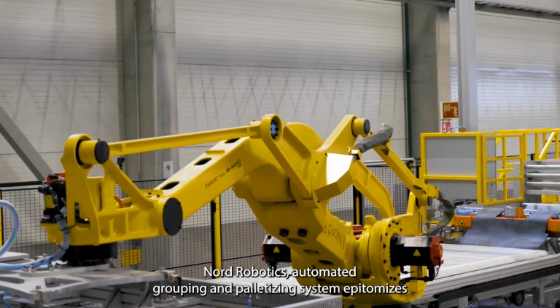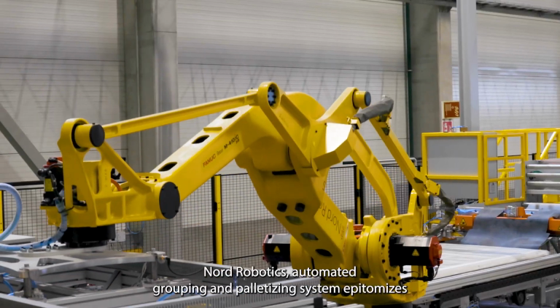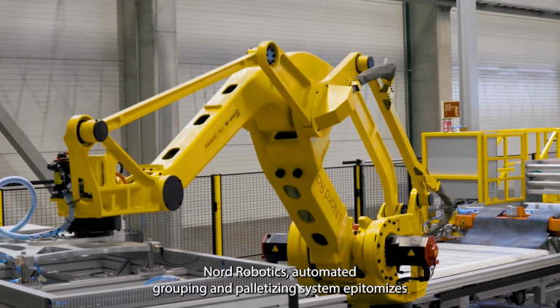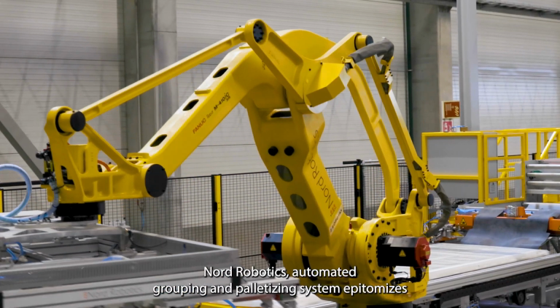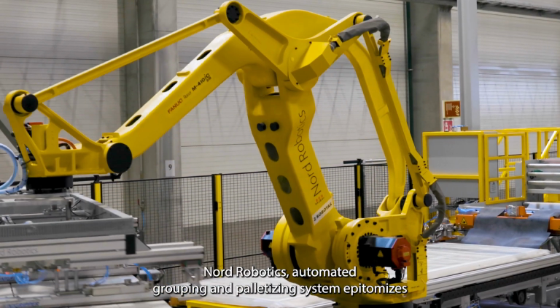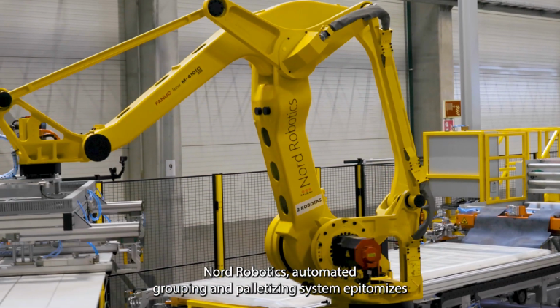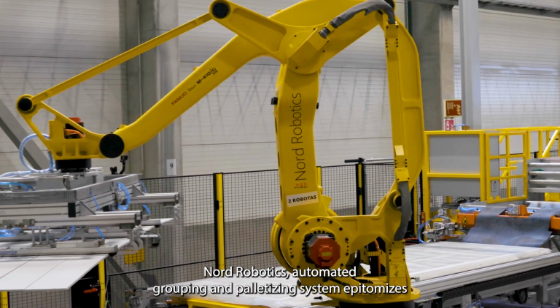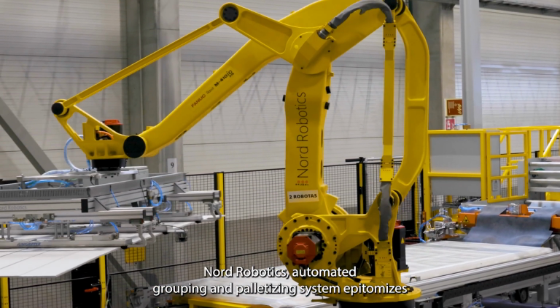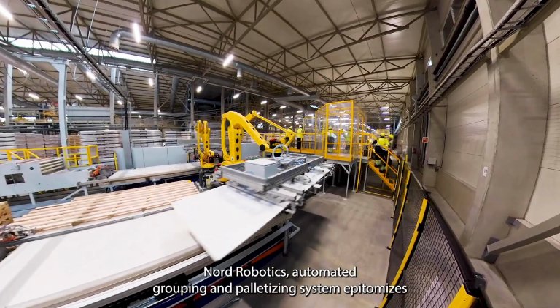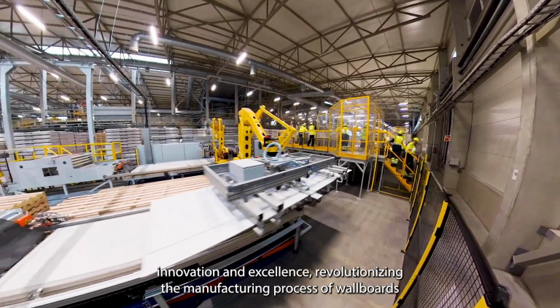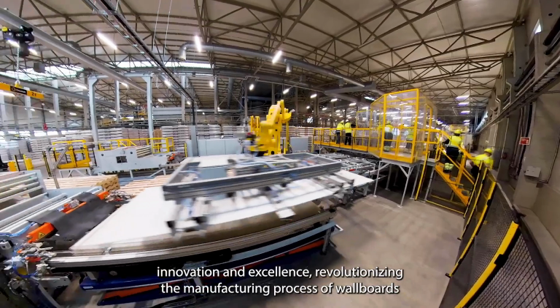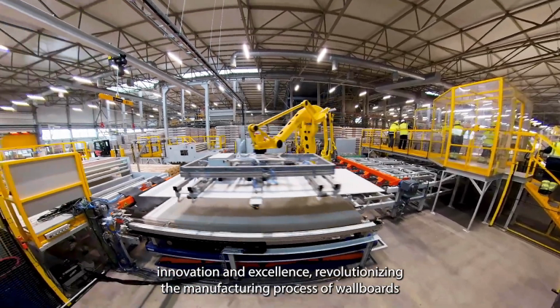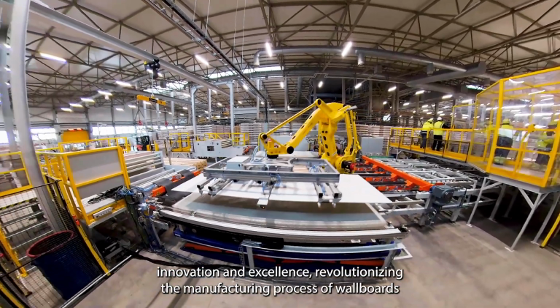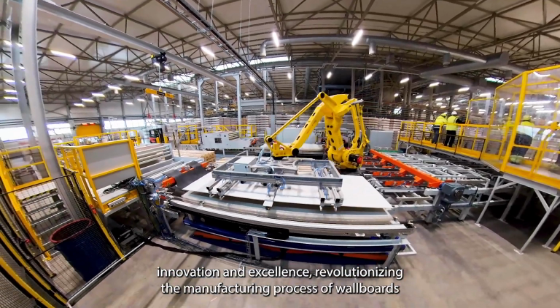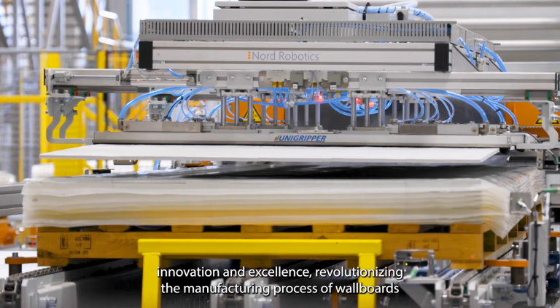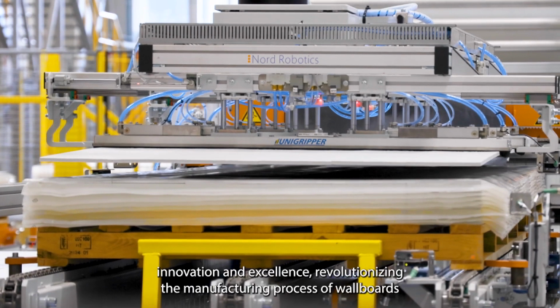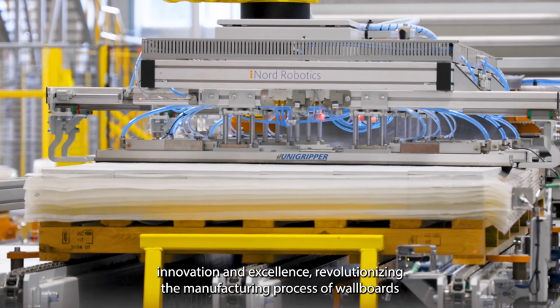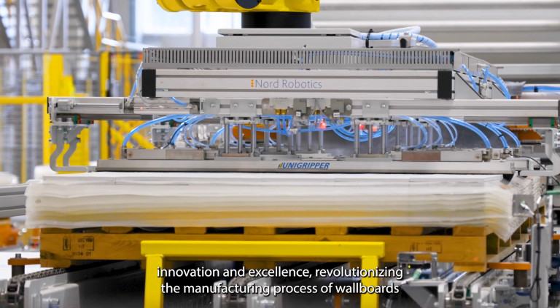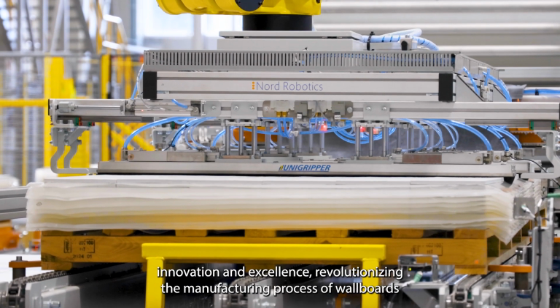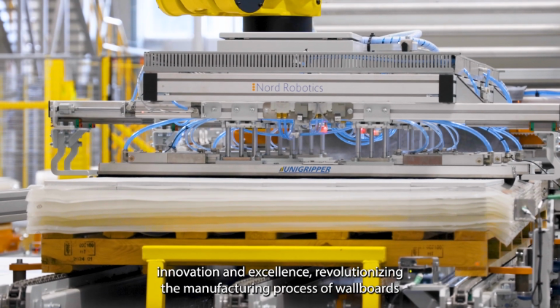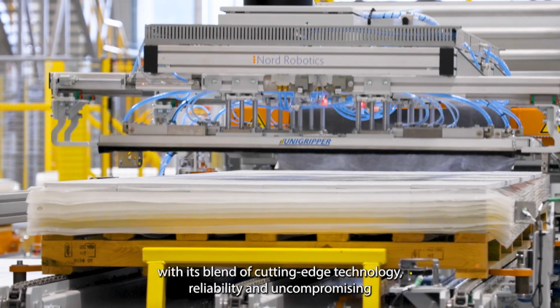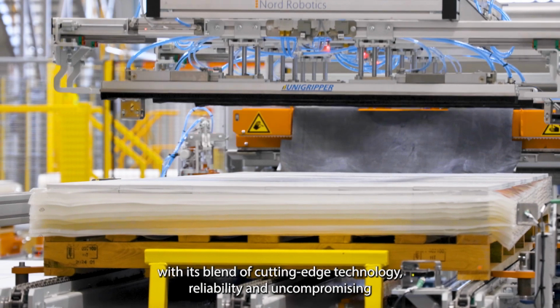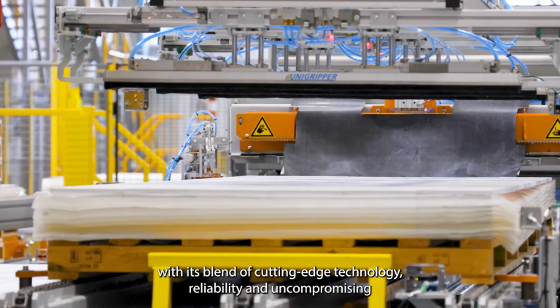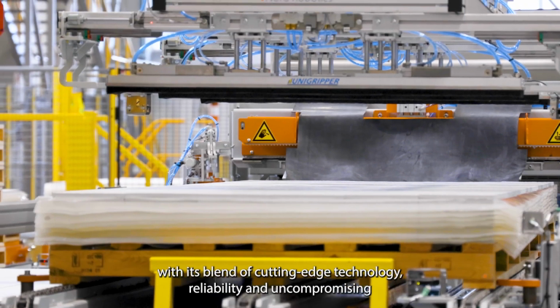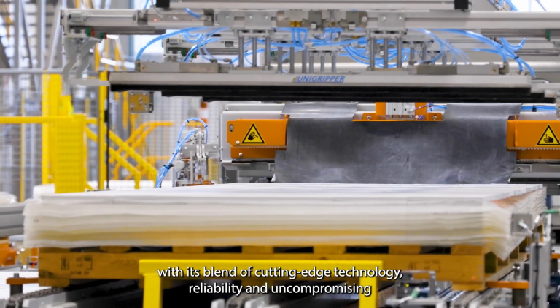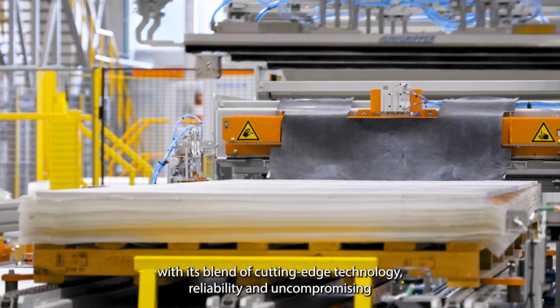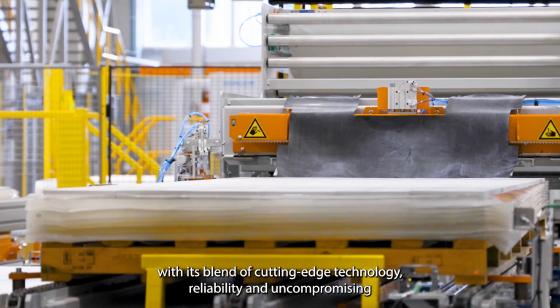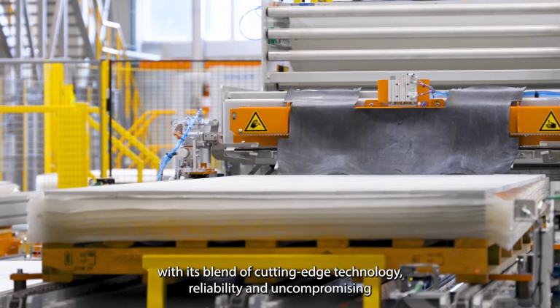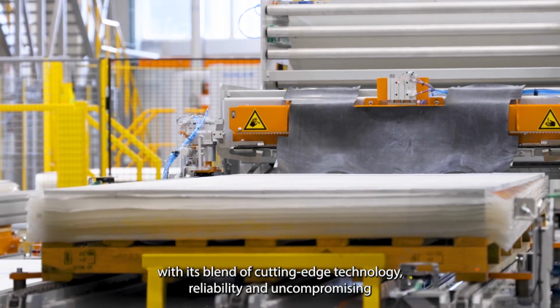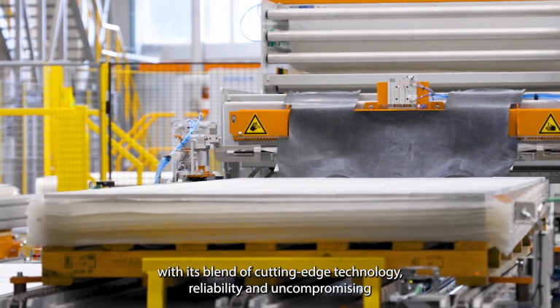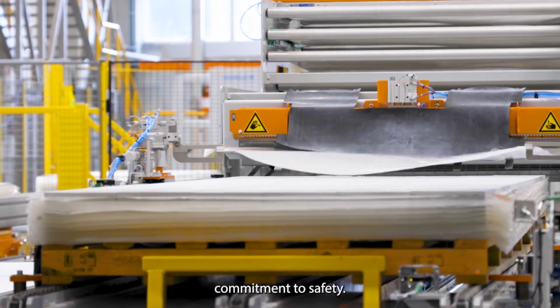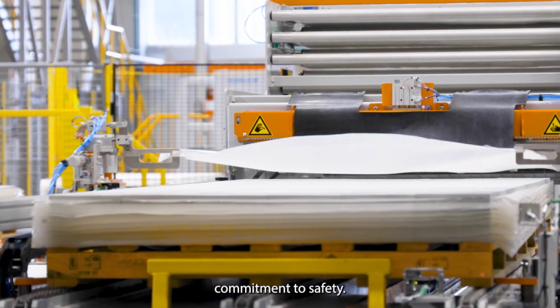Nord Robotics' automated grouping and palletizing system epitomizes innovation and excellence, revolutionizing the manufacturing process of wool boards with its blend of cutting-edge technology, reliability, and uncompromising commitment to safety.